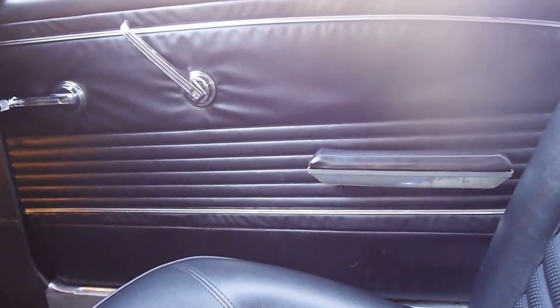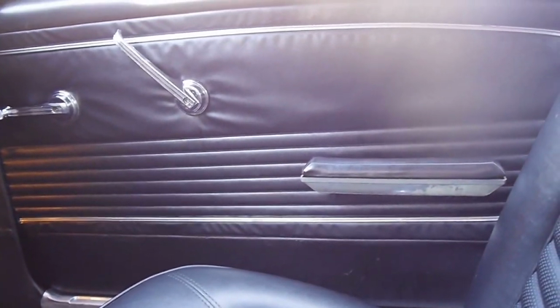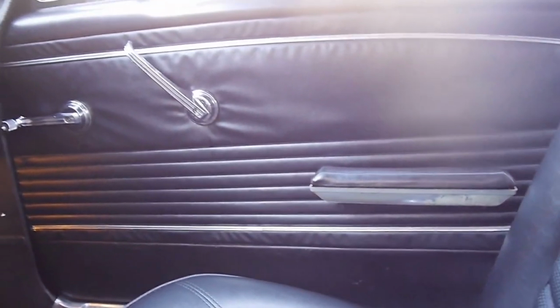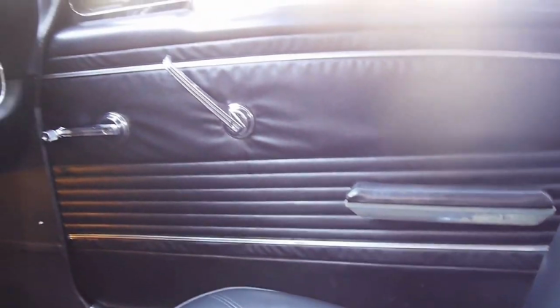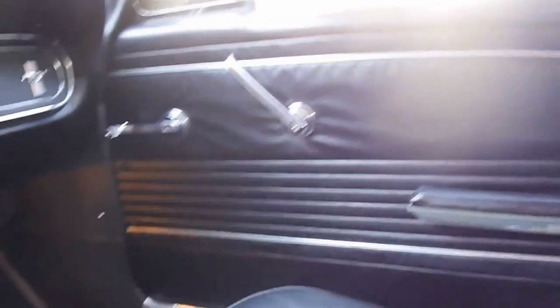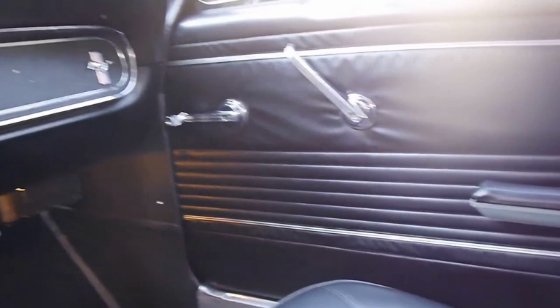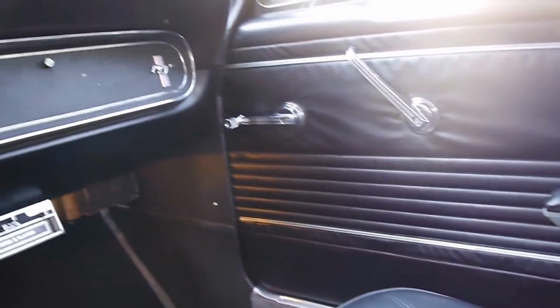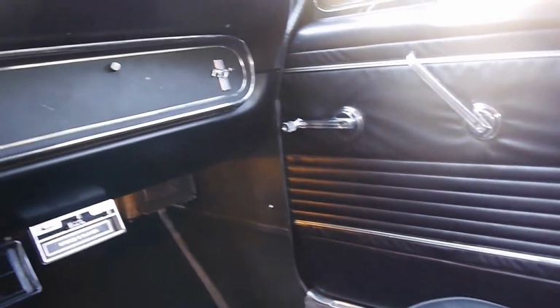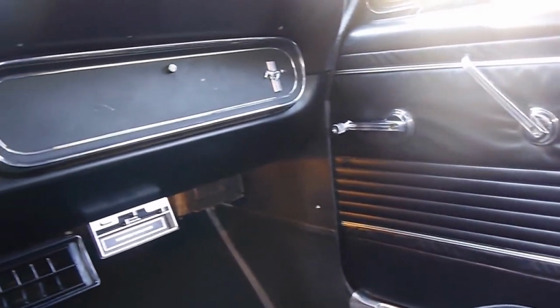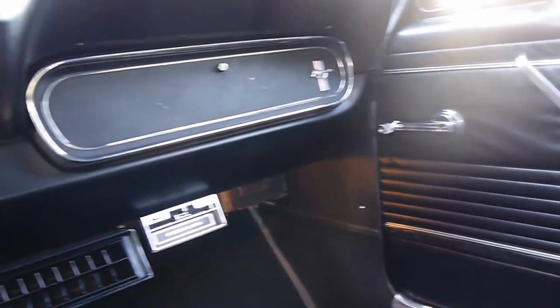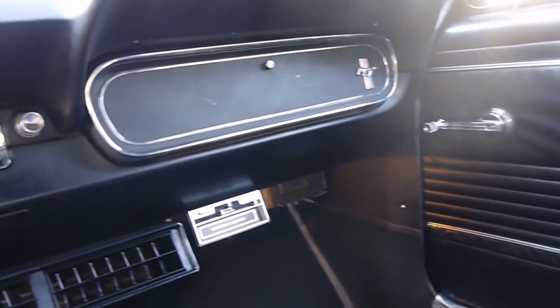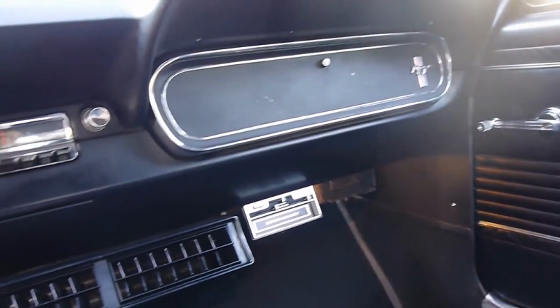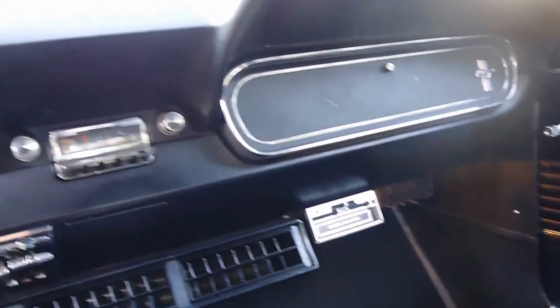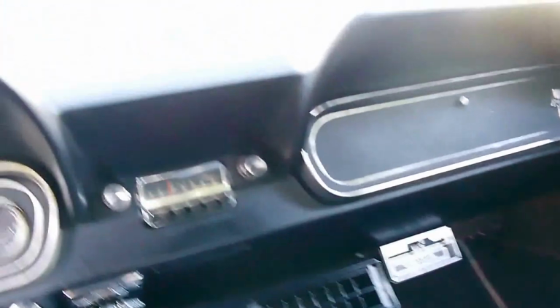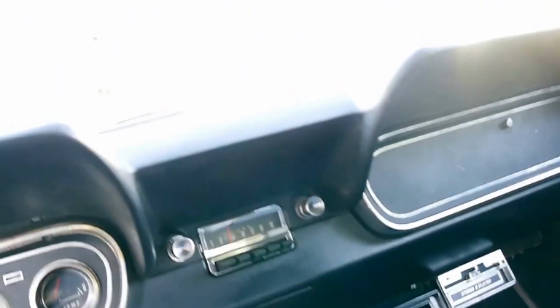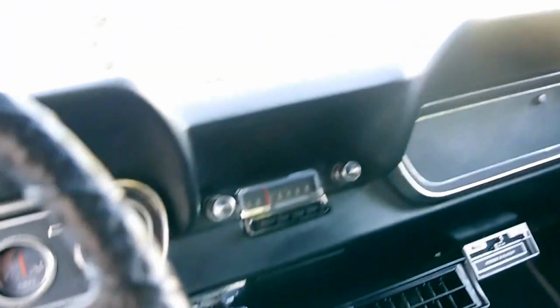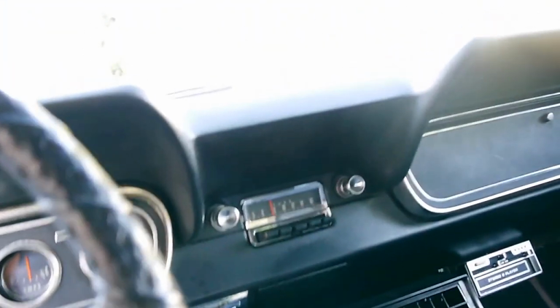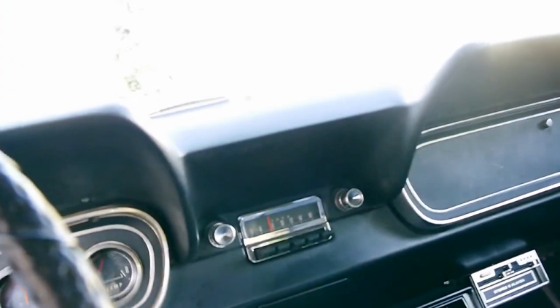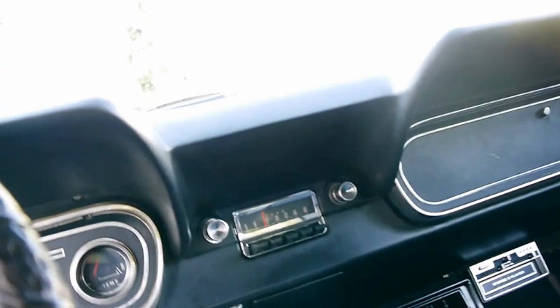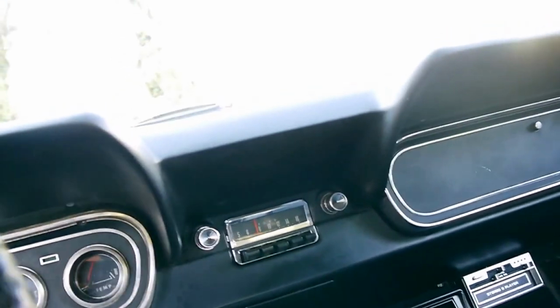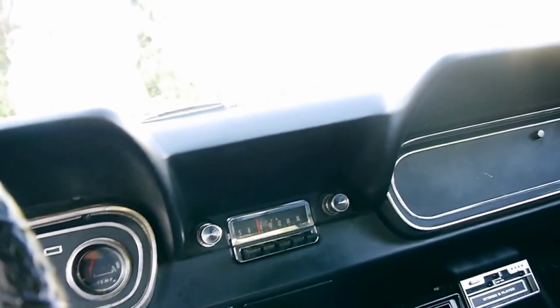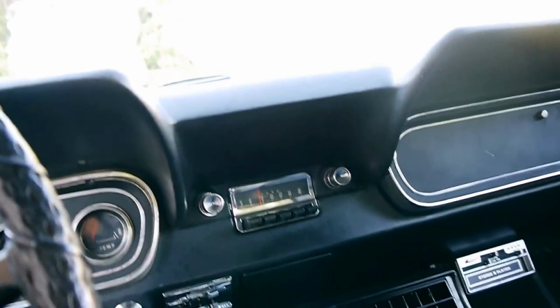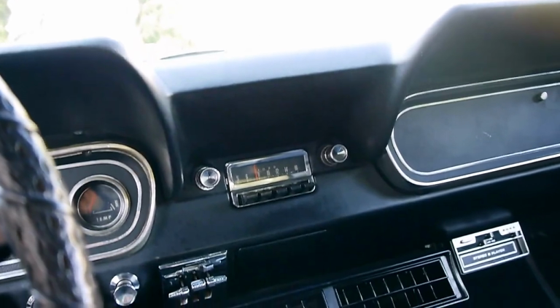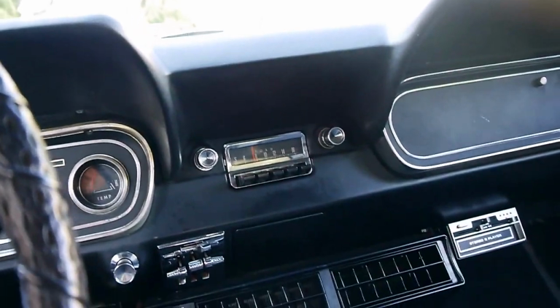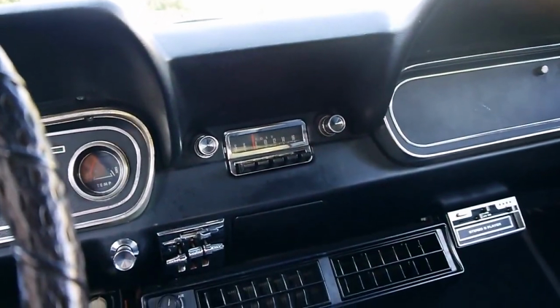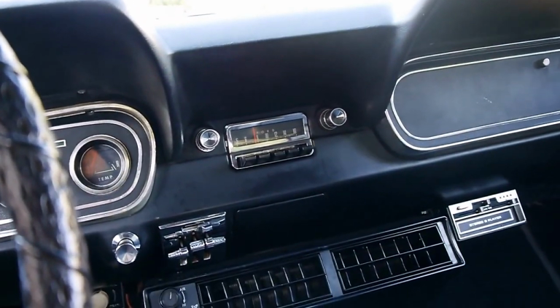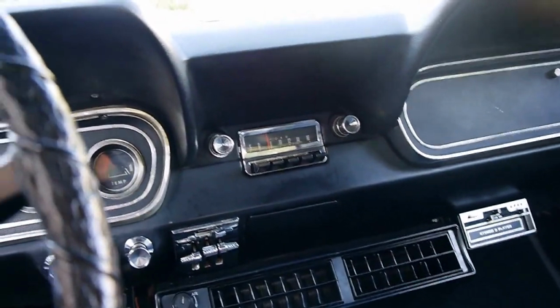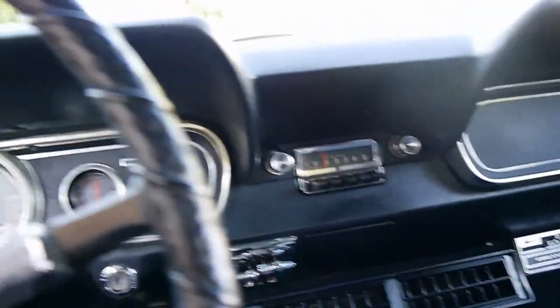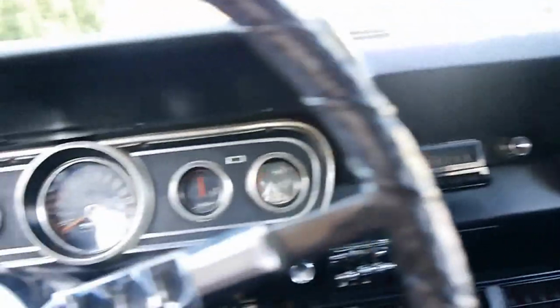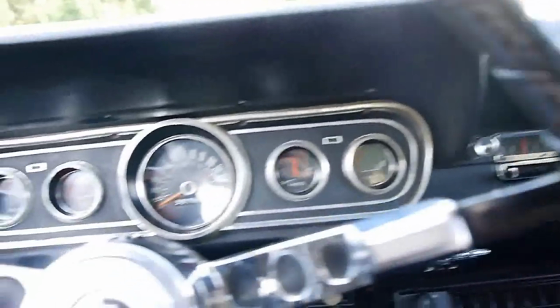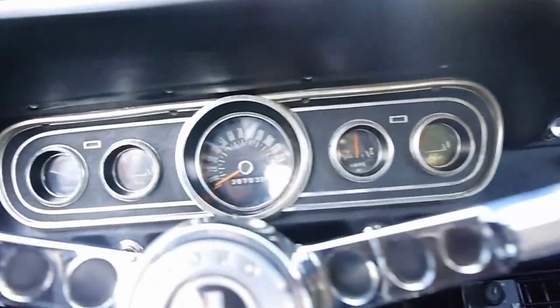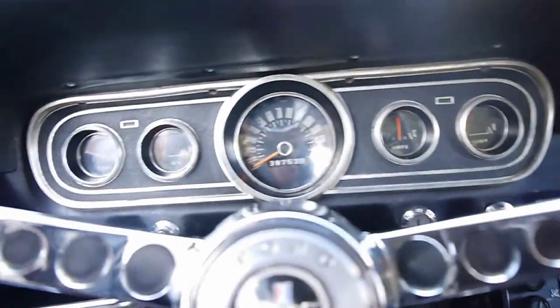I know it's left-hand drive, but as I said in my written advertisement, it's original — it hasn't been tampered with.